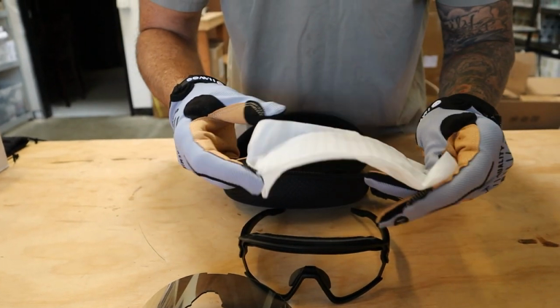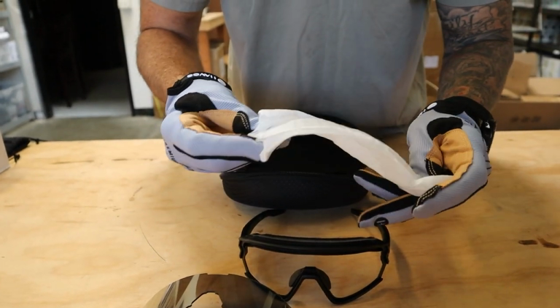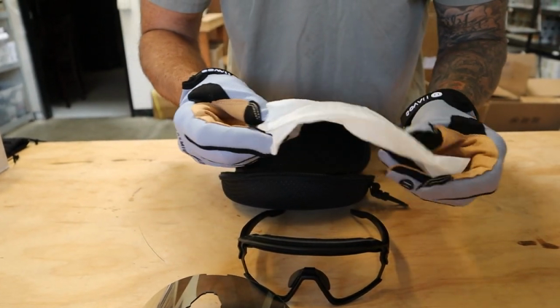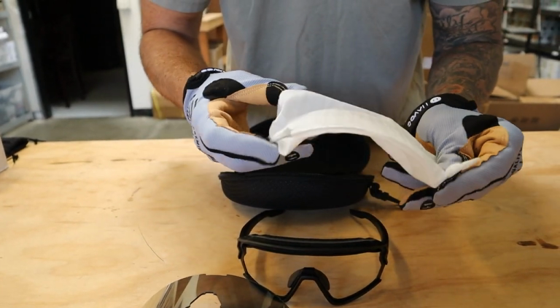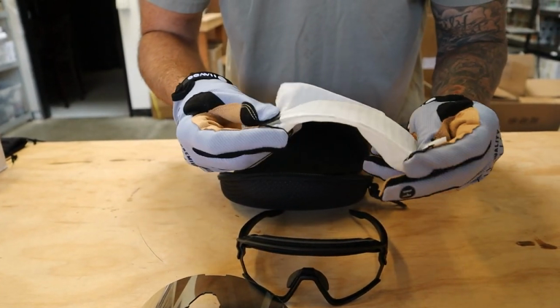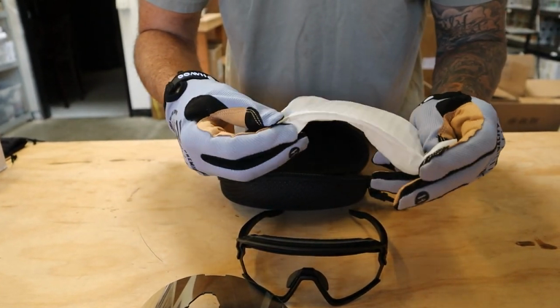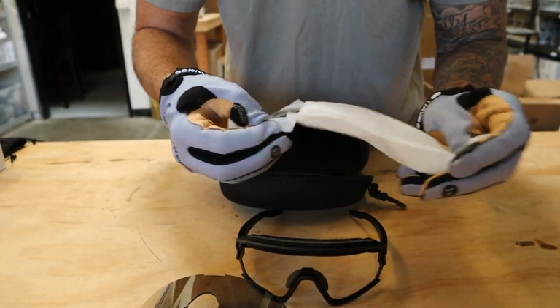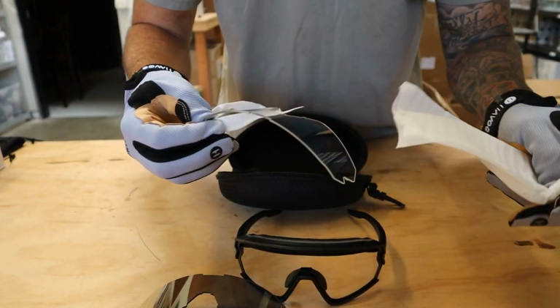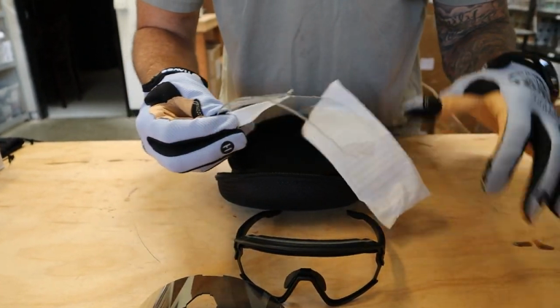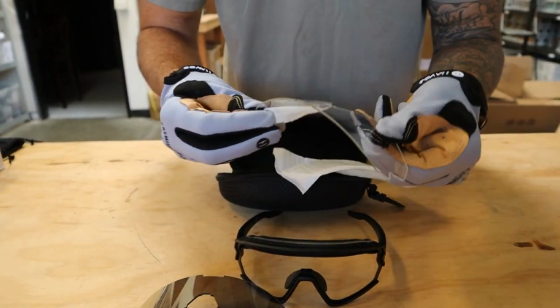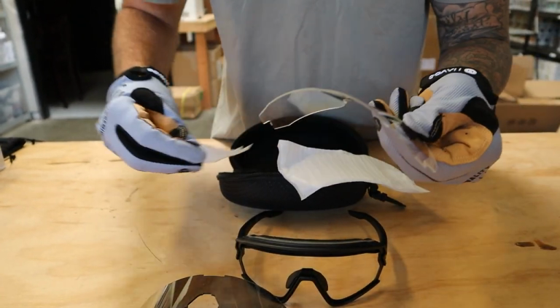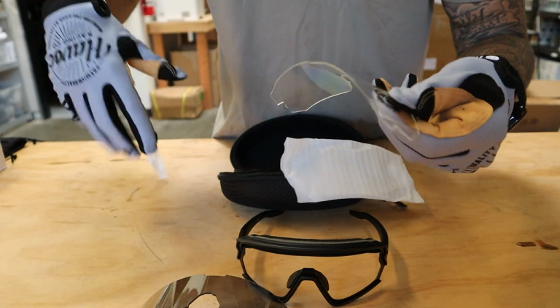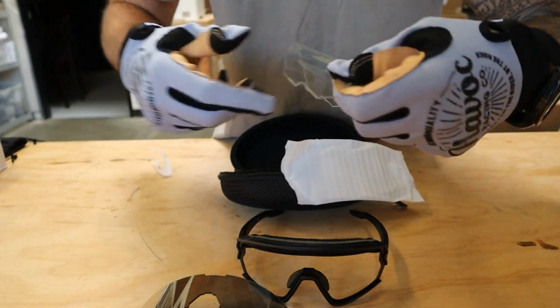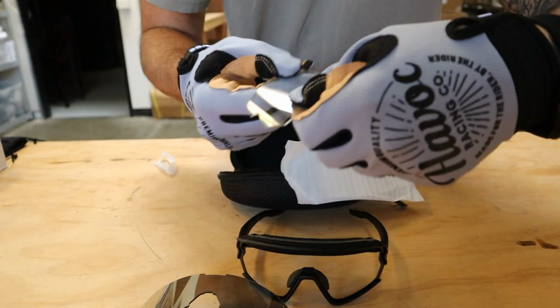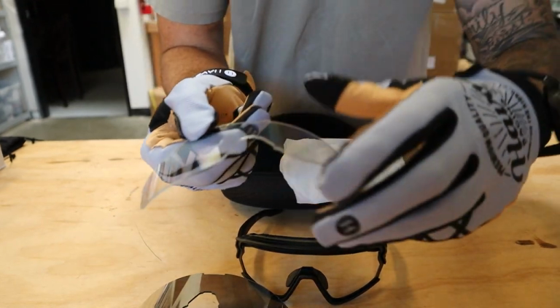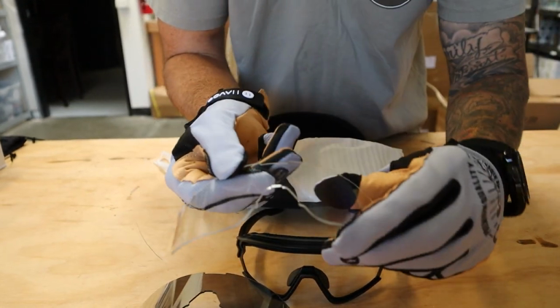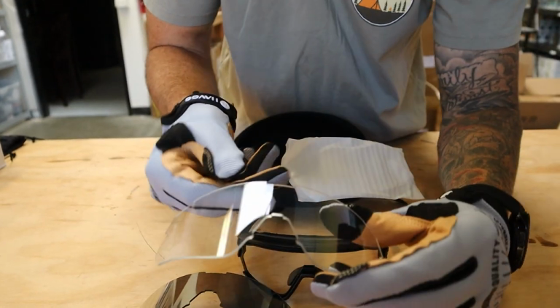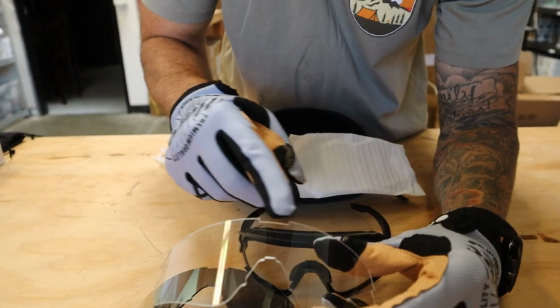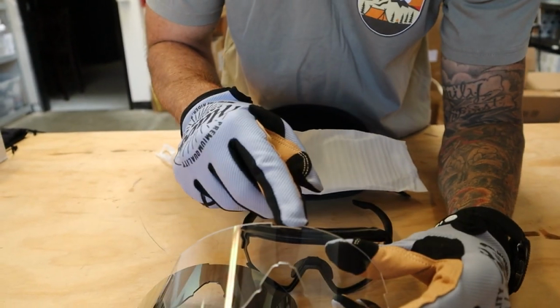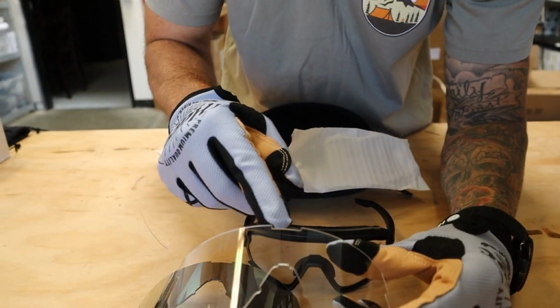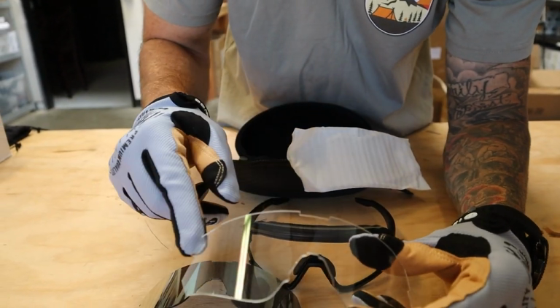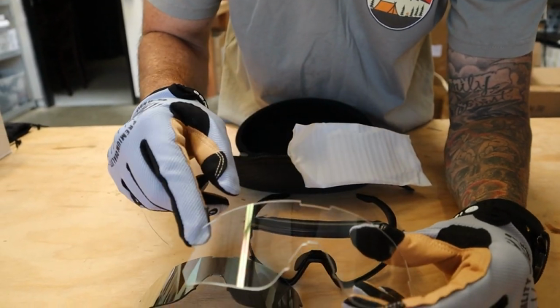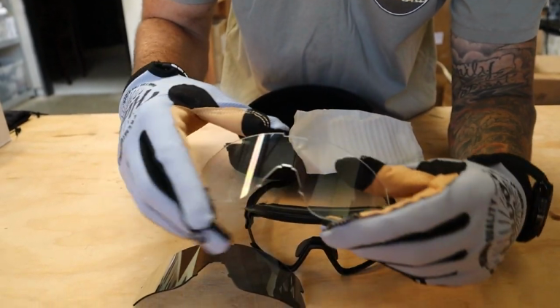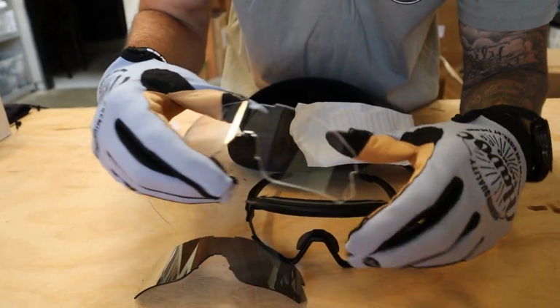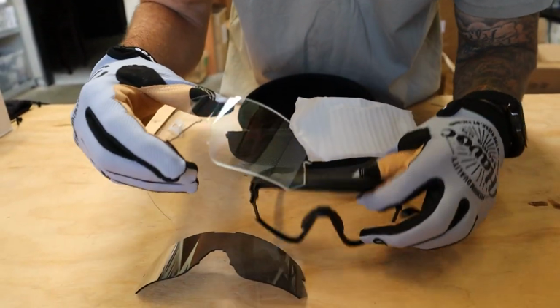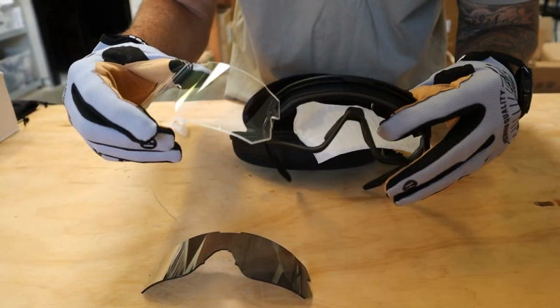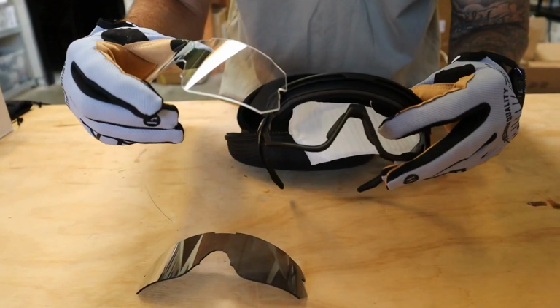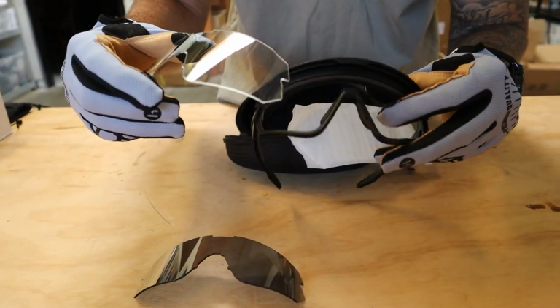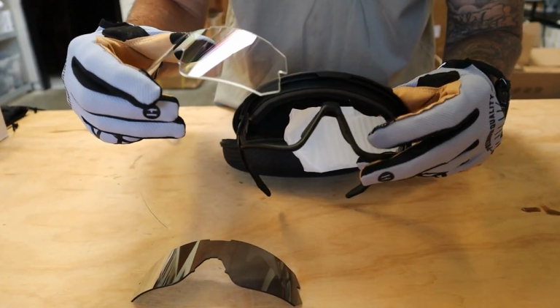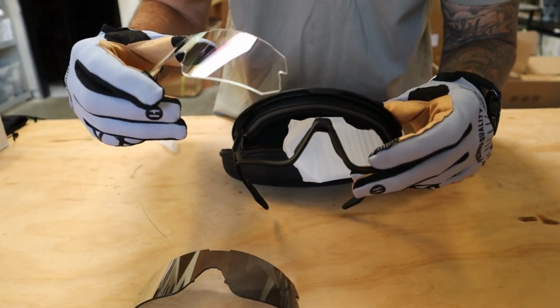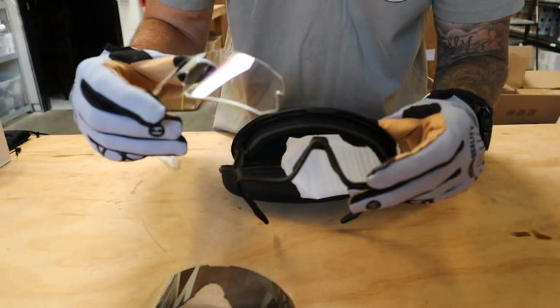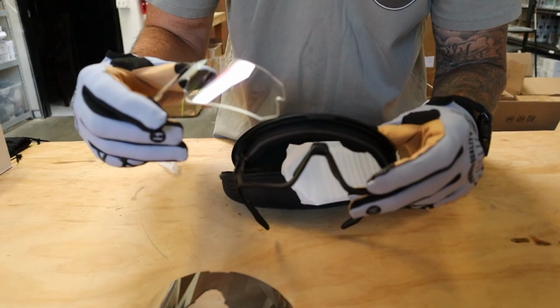Then all you're going to do is line up the tabs on the lens in the frame, and you'll just pop those right in.